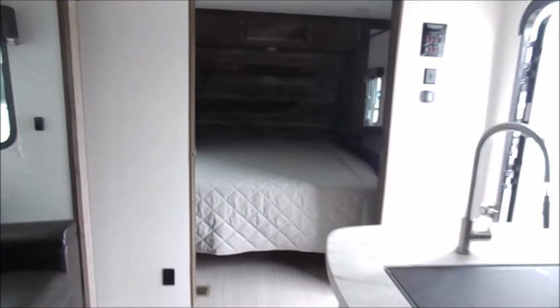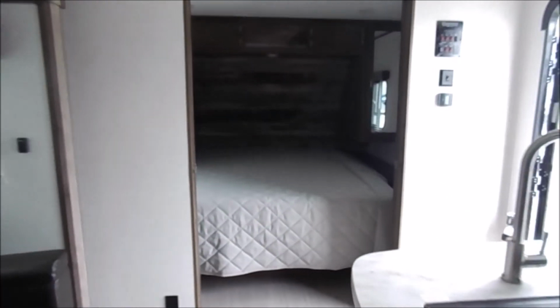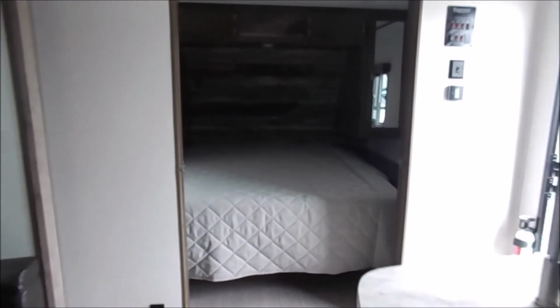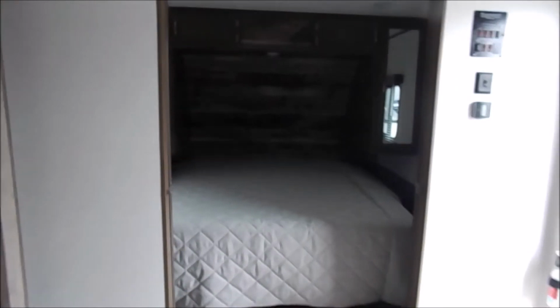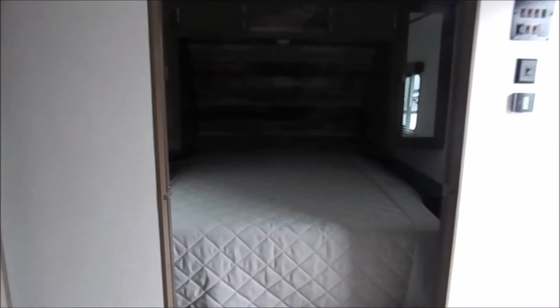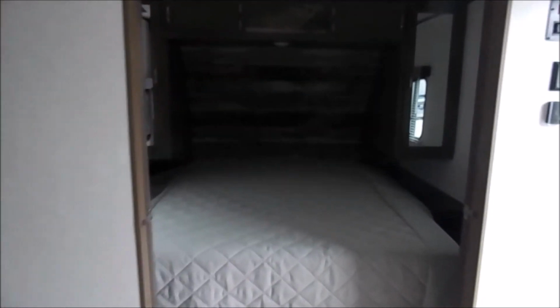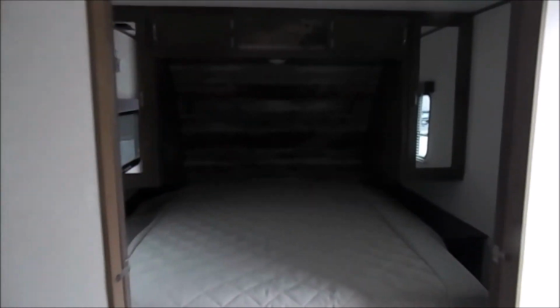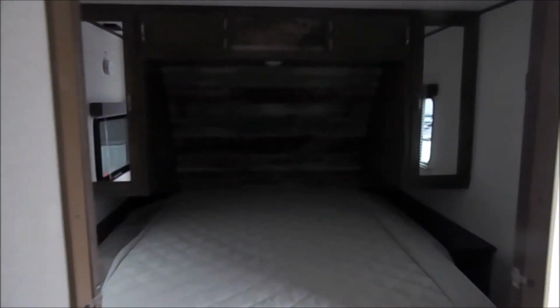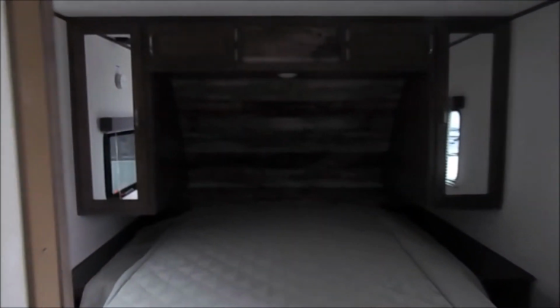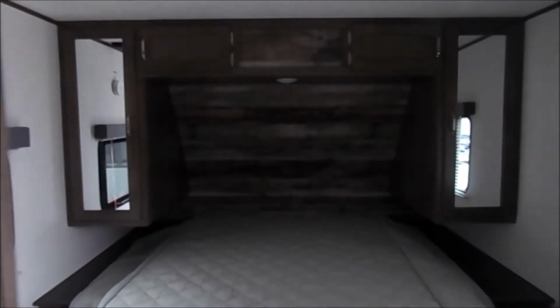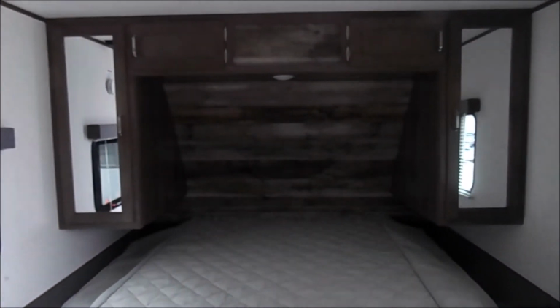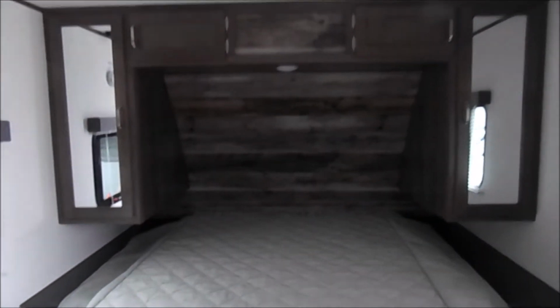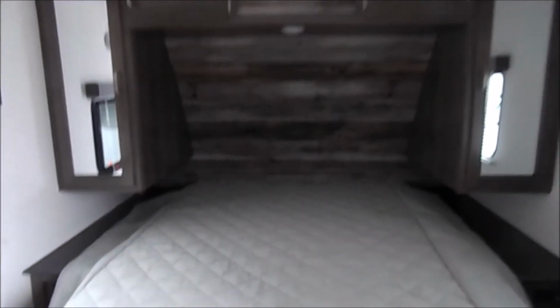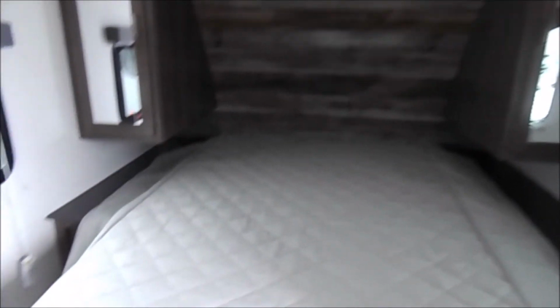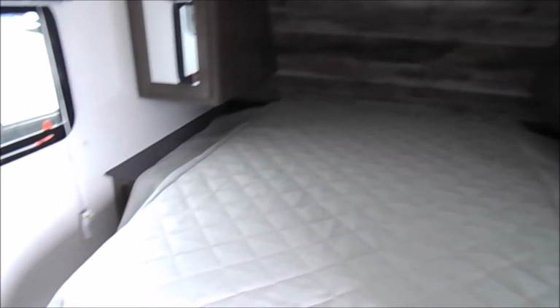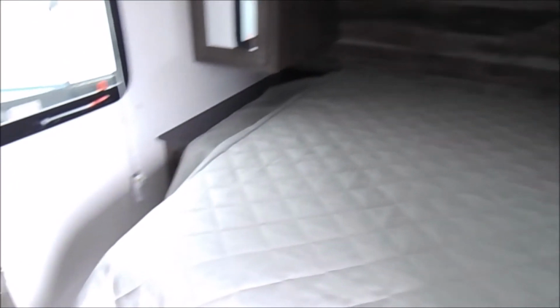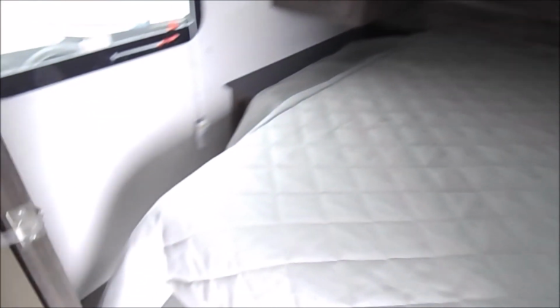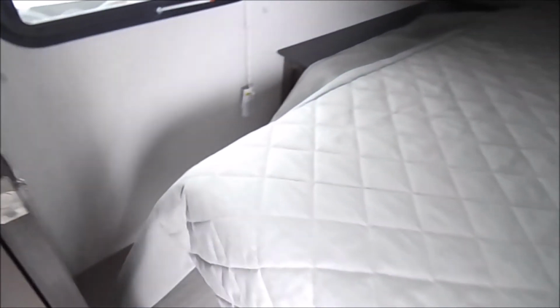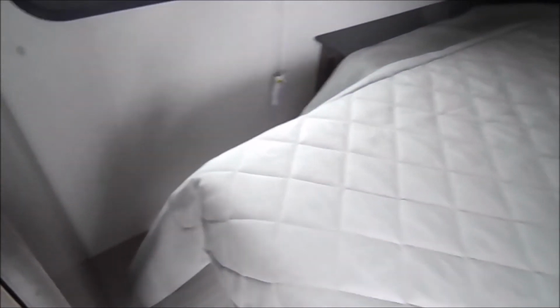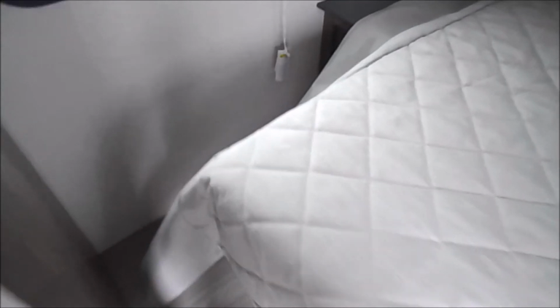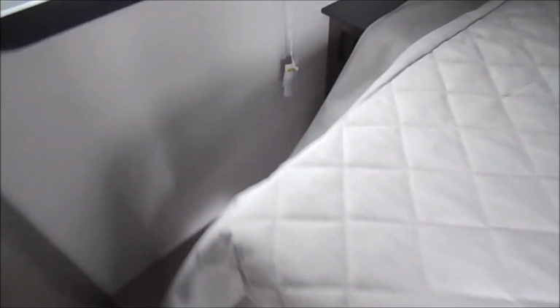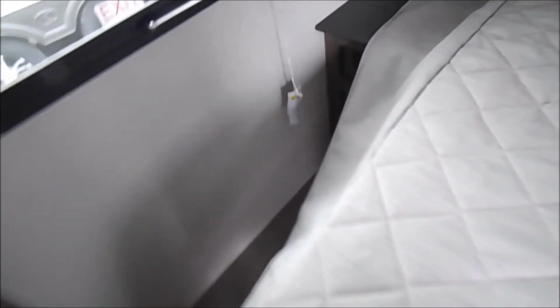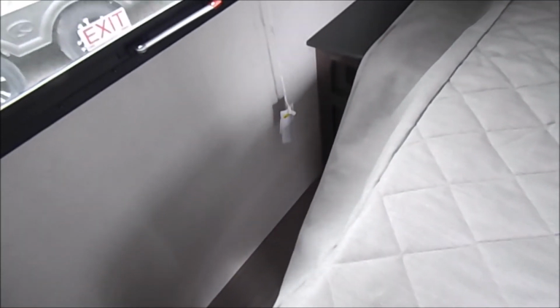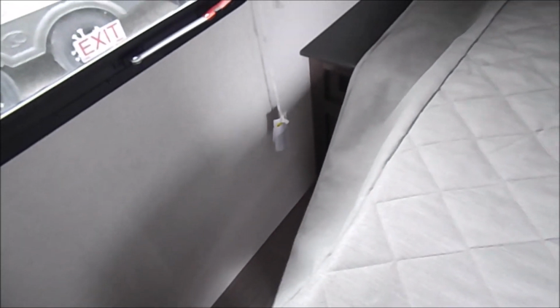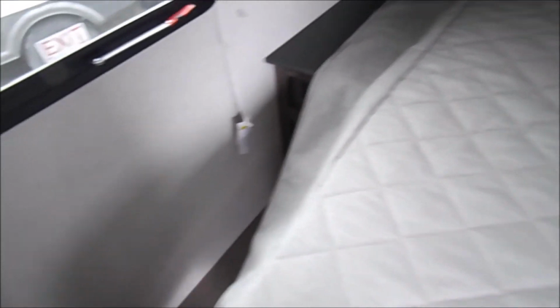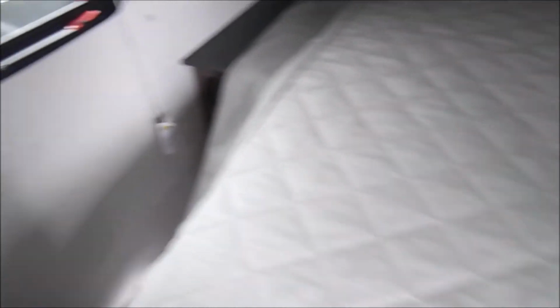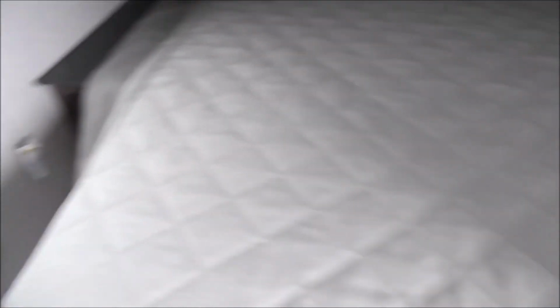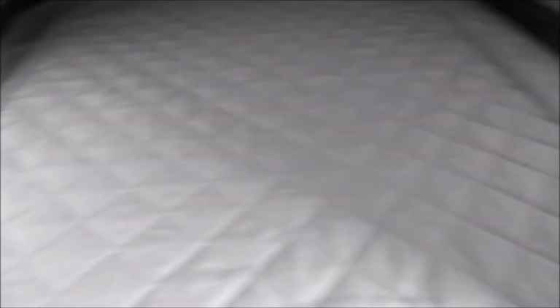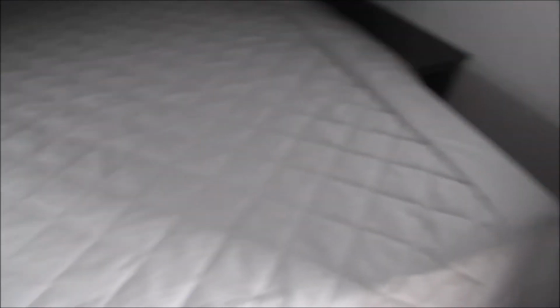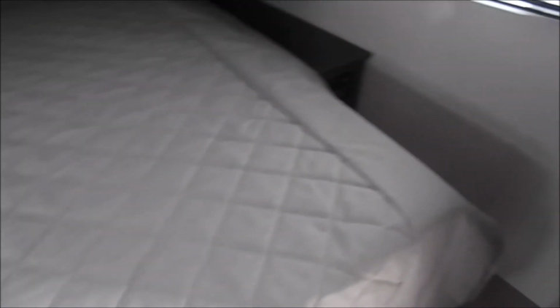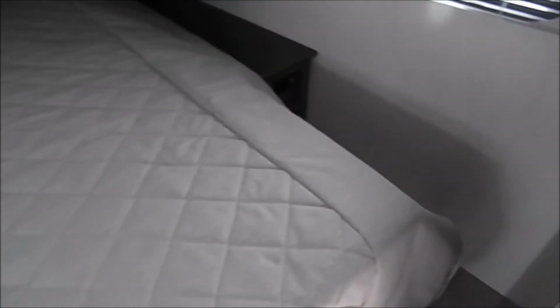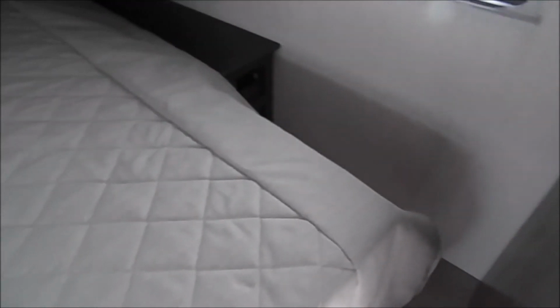And the front cap is your bed space. Good amount of walking room around the bed. We have power connections on either side.